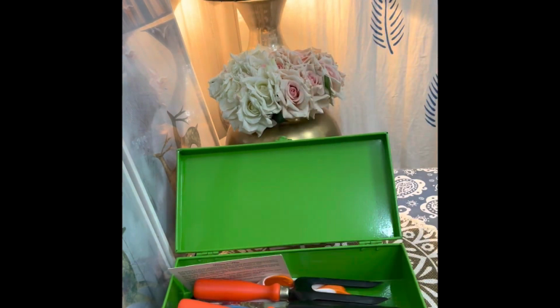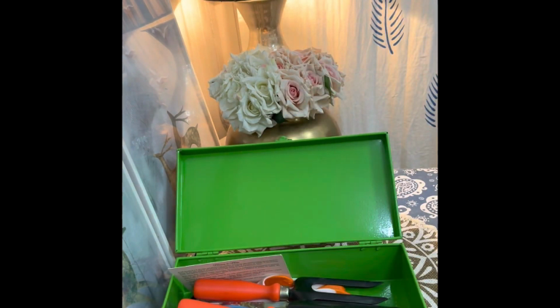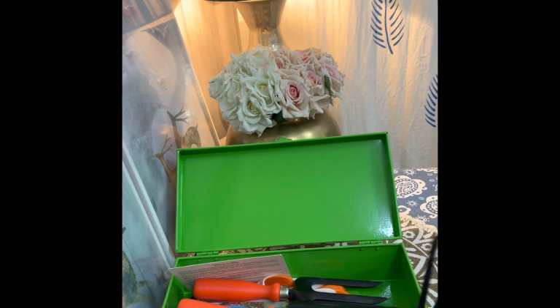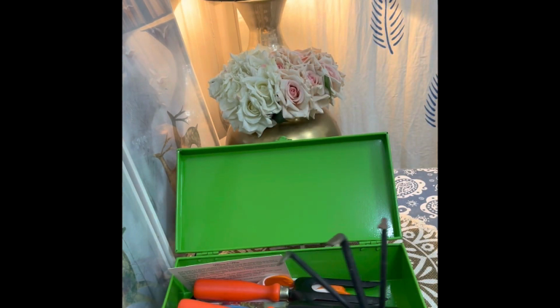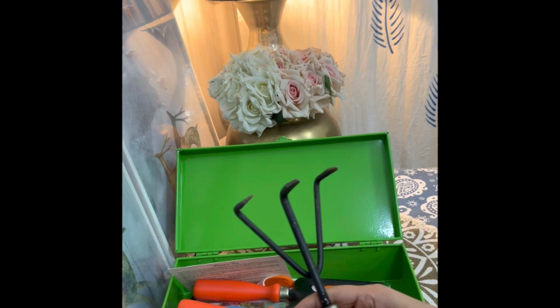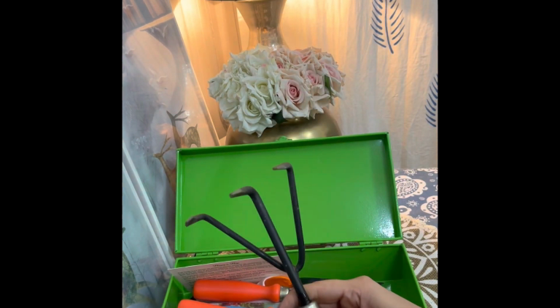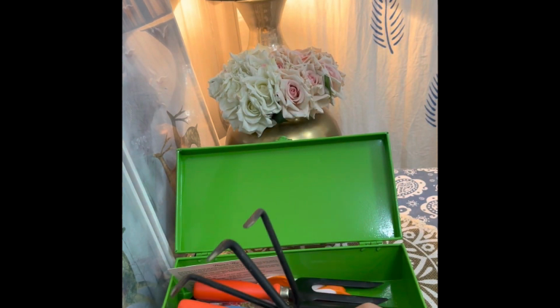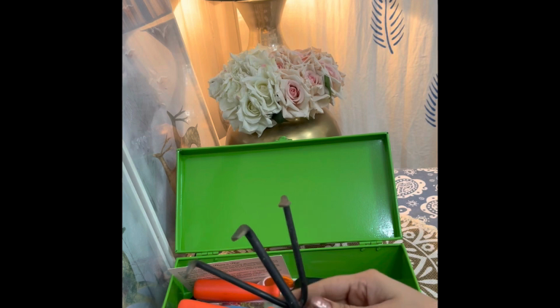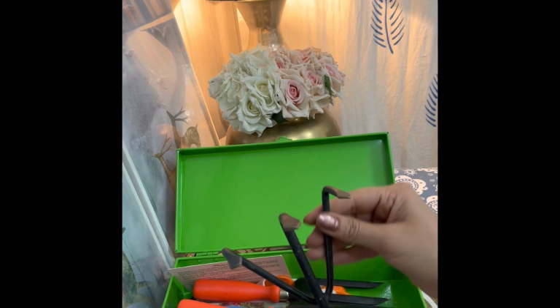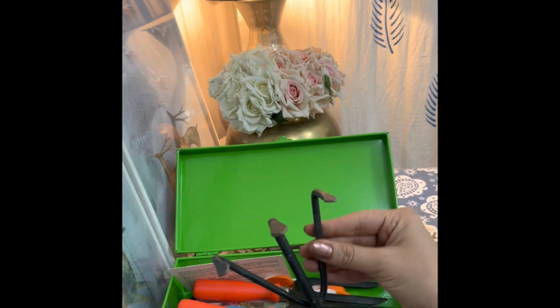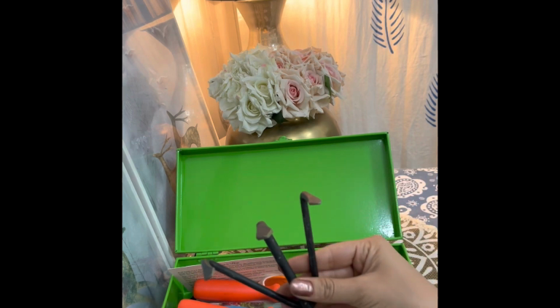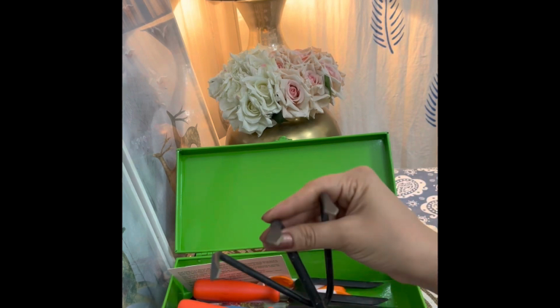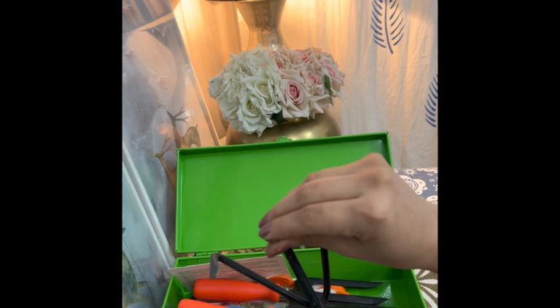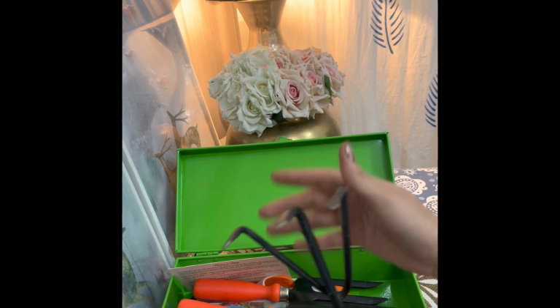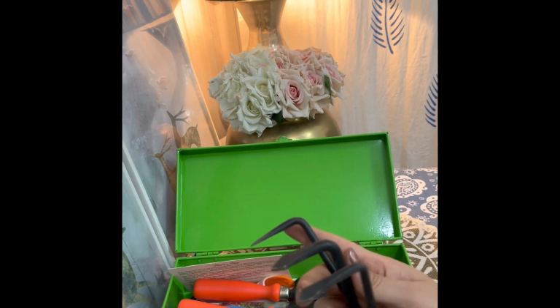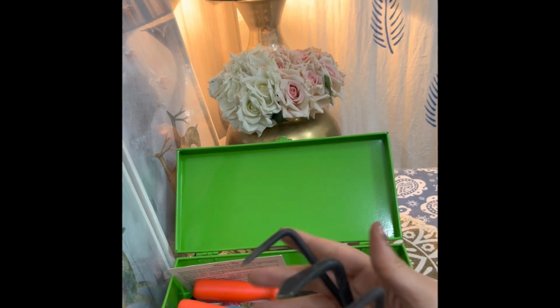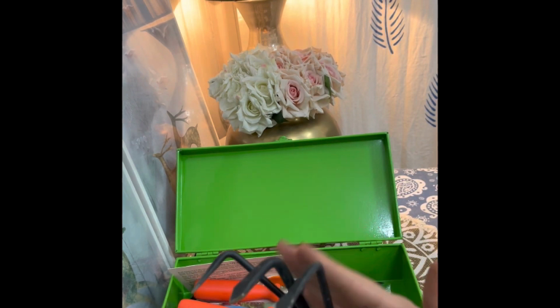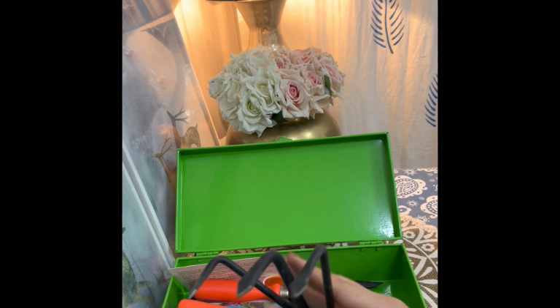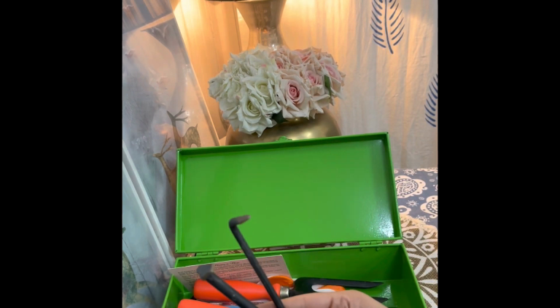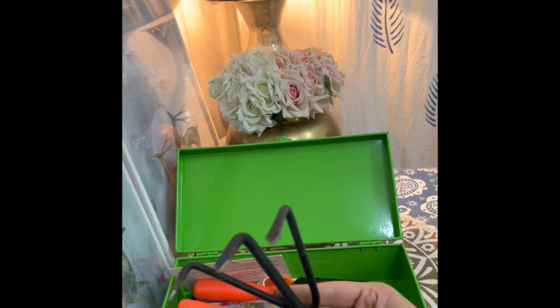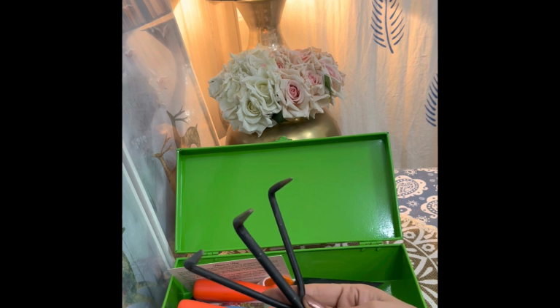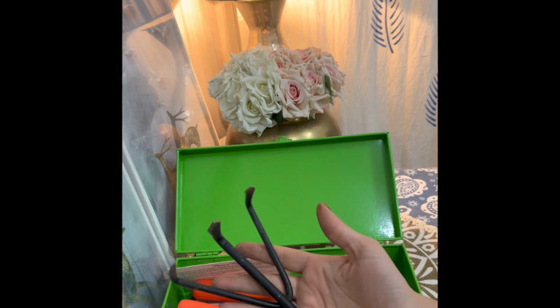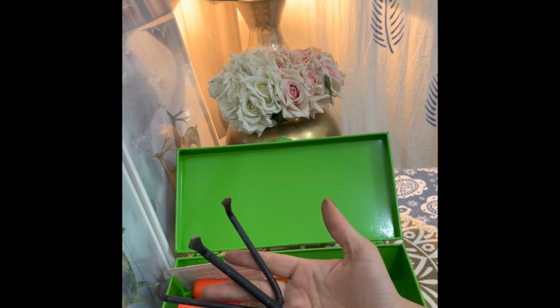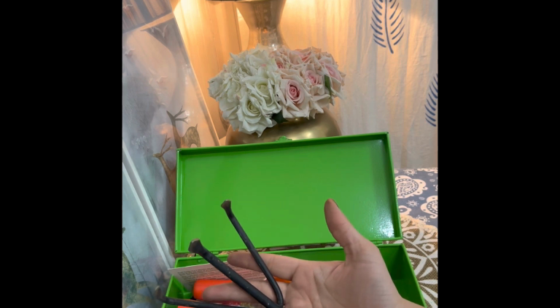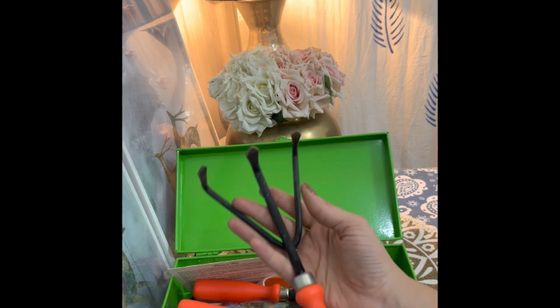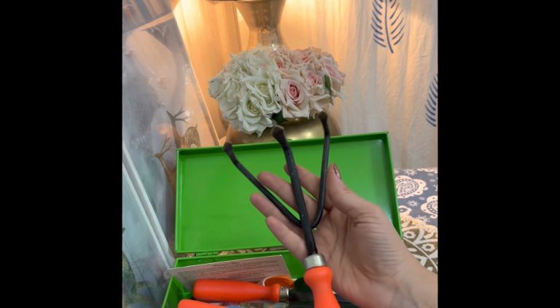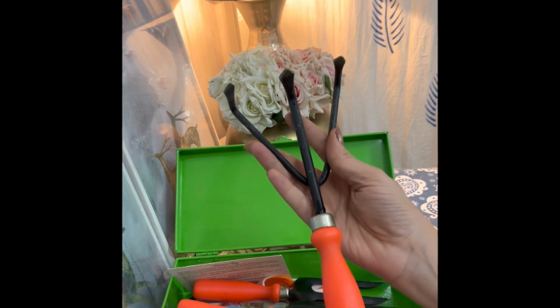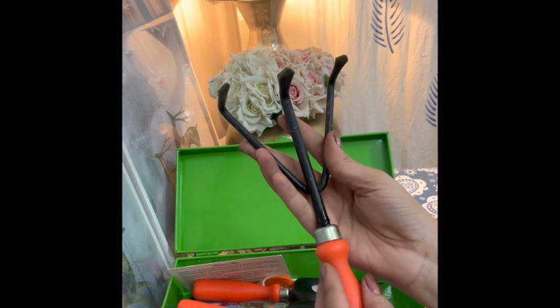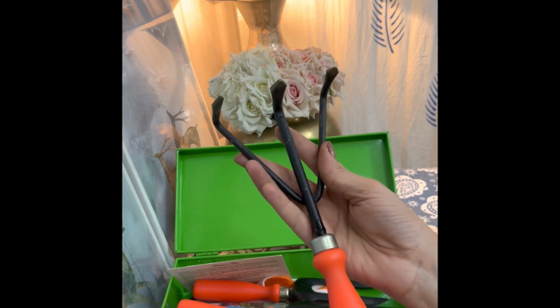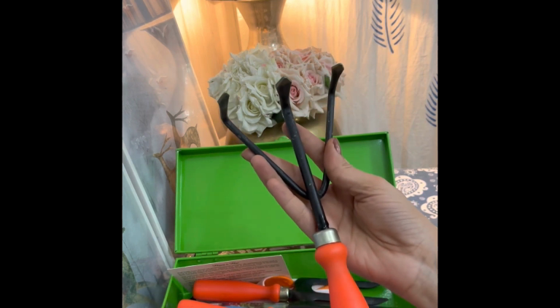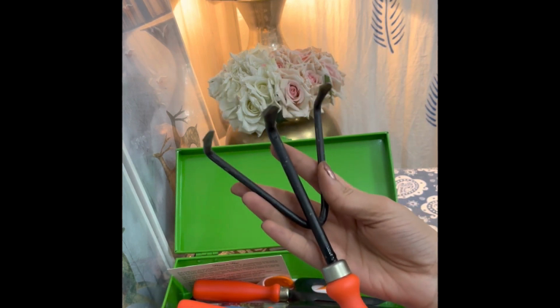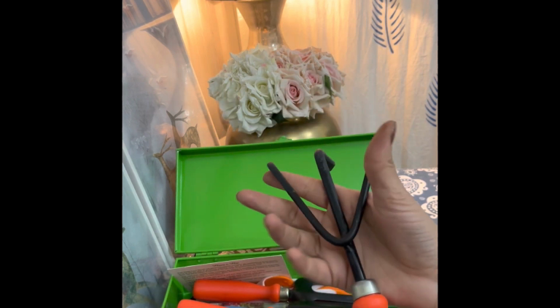The first tool is the hand cultivator. Its grip is very strong and it helps to cultivate the soil well. It has a black powder coating which protects it from rust, and the handle is plastic.